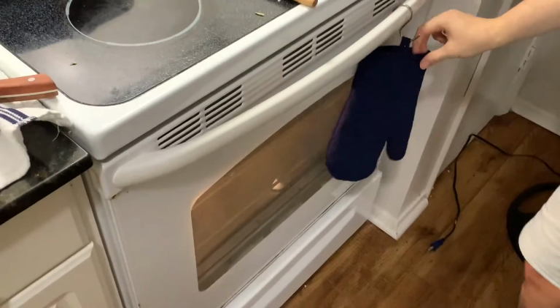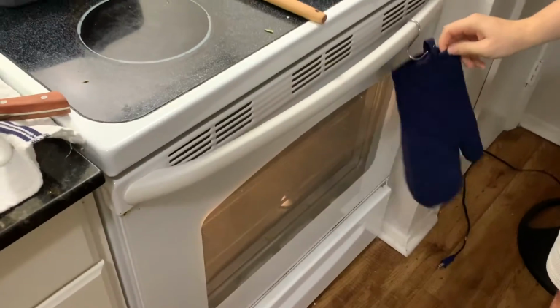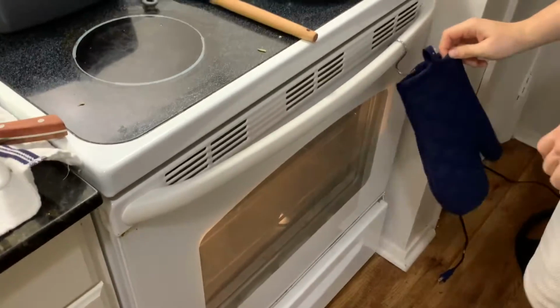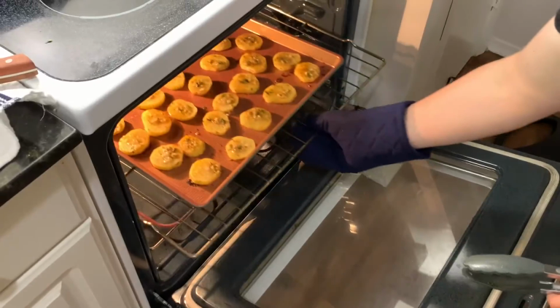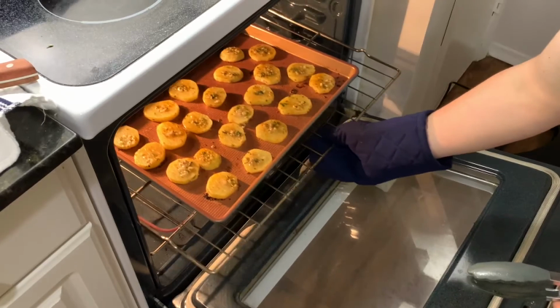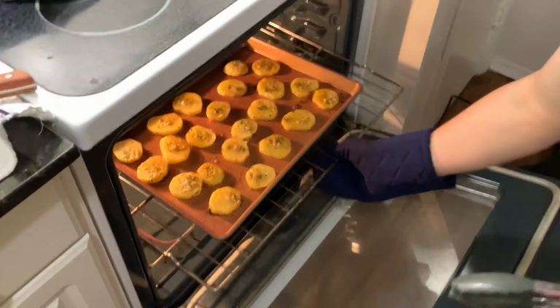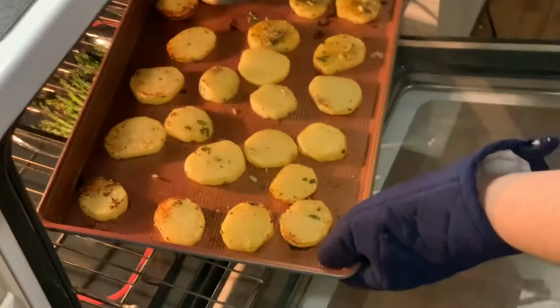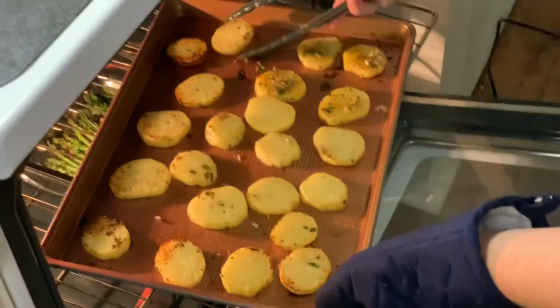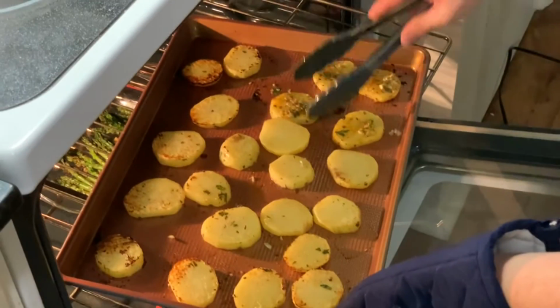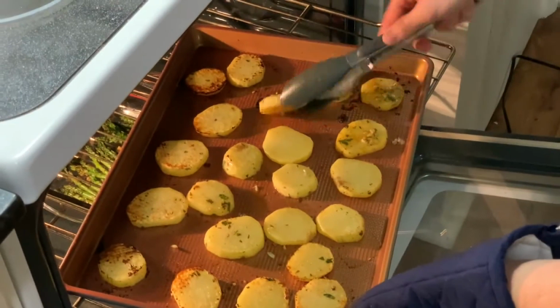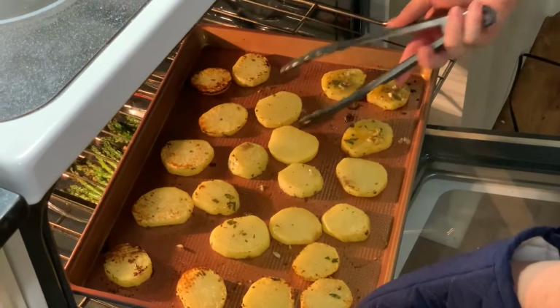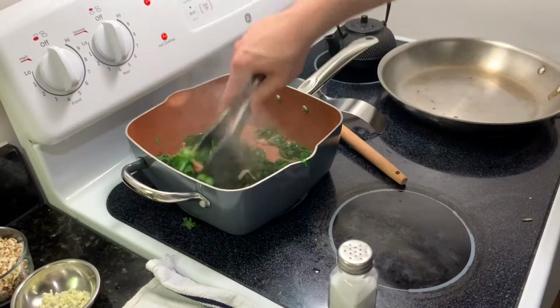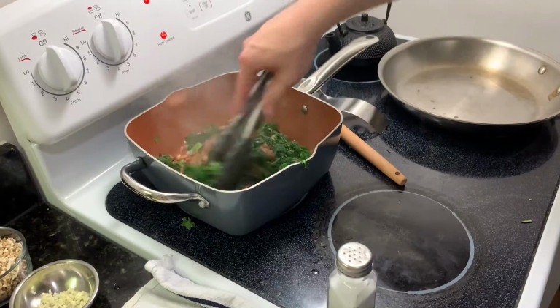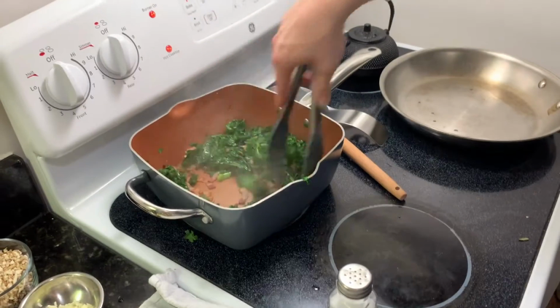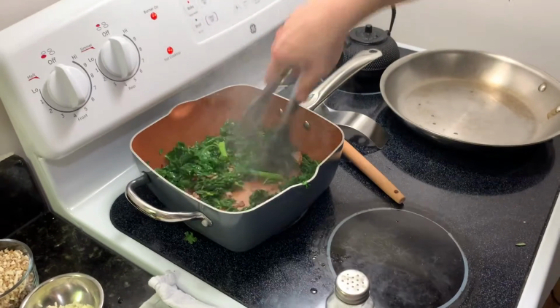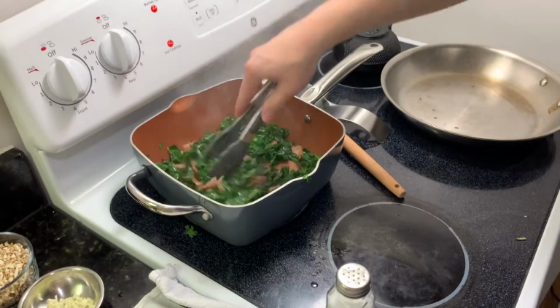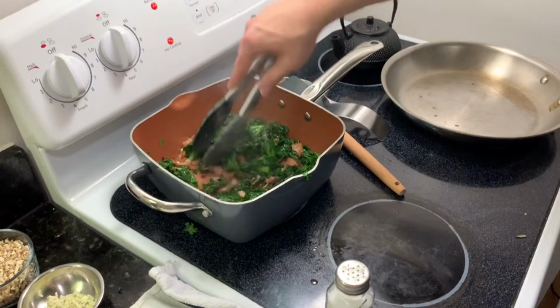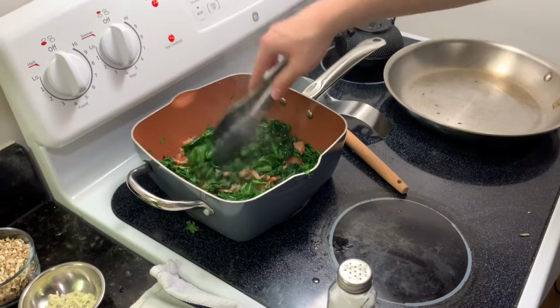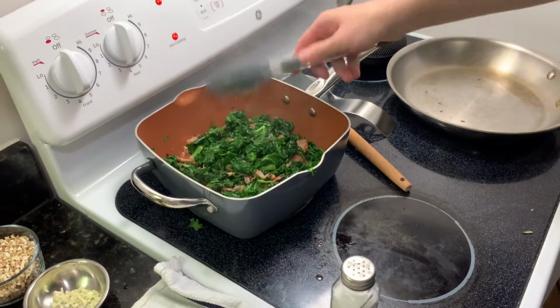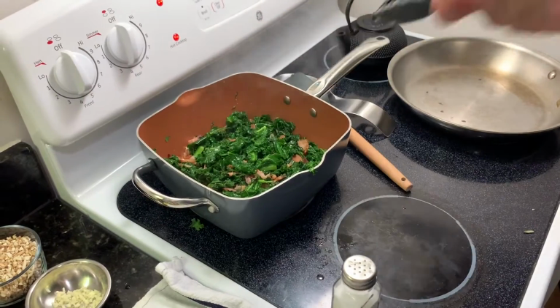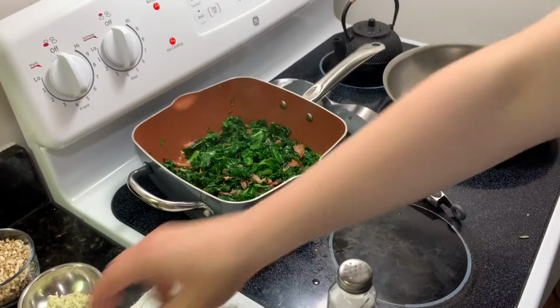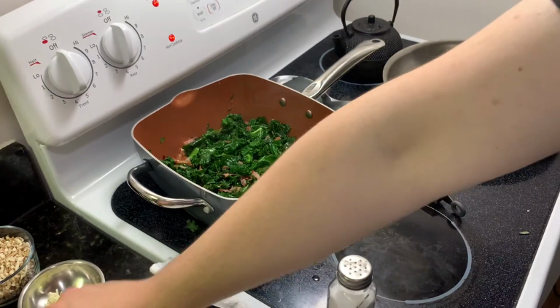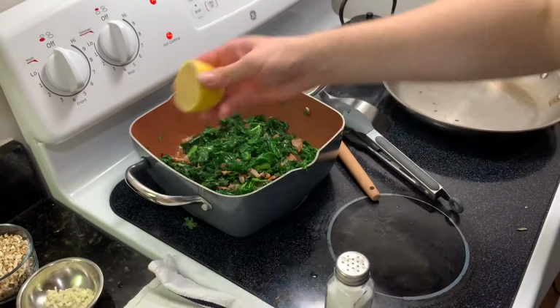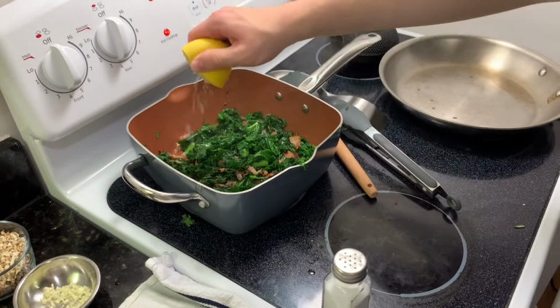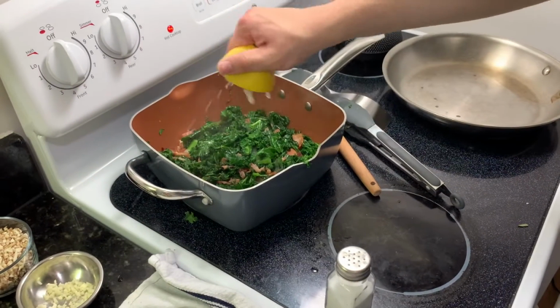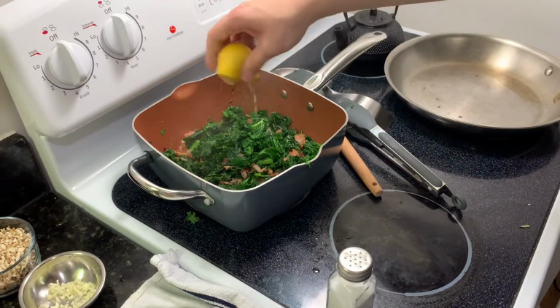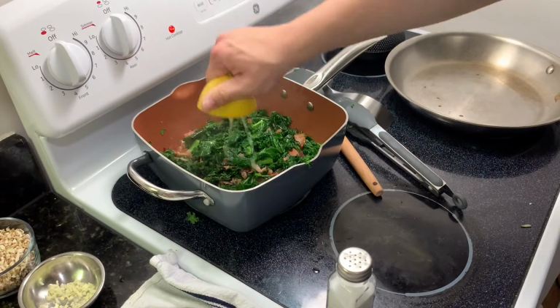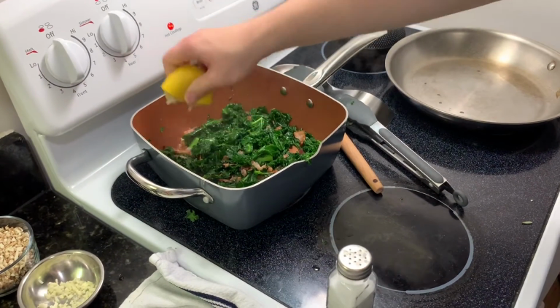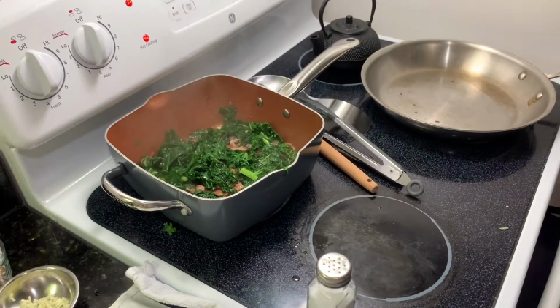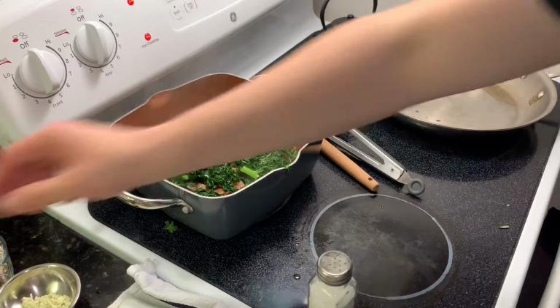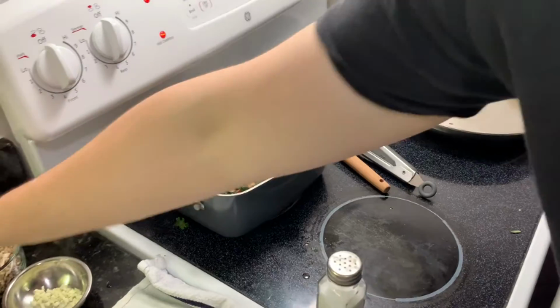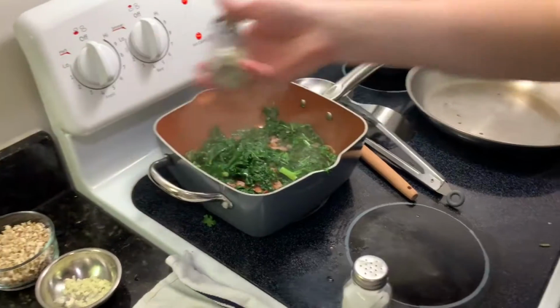It's flipping time. It's already lost so much of its volume. Give that a squeeze of lemon and come in with a little pepper.